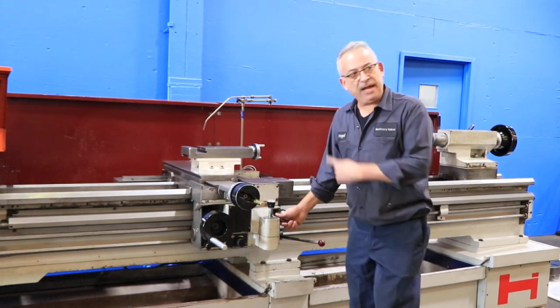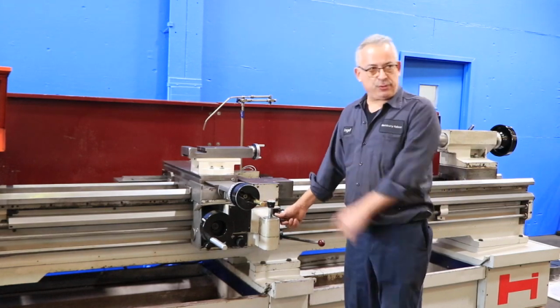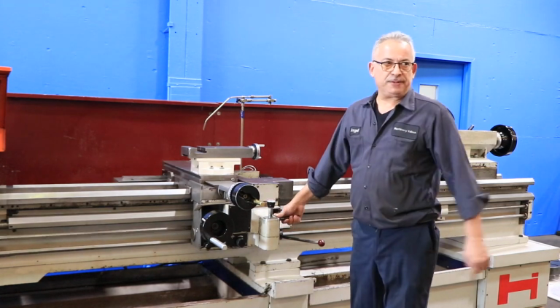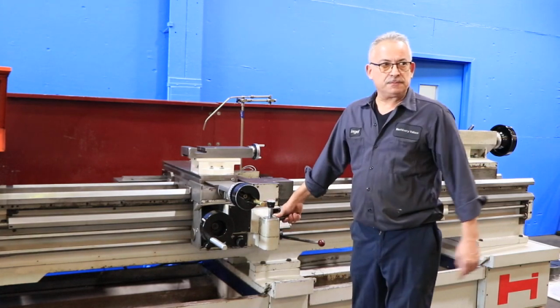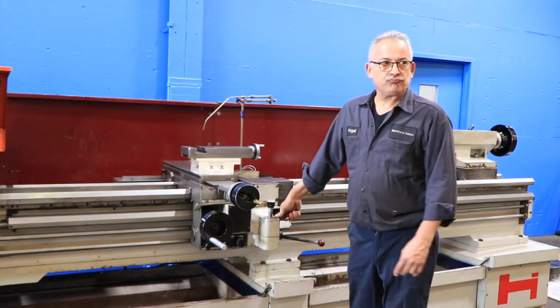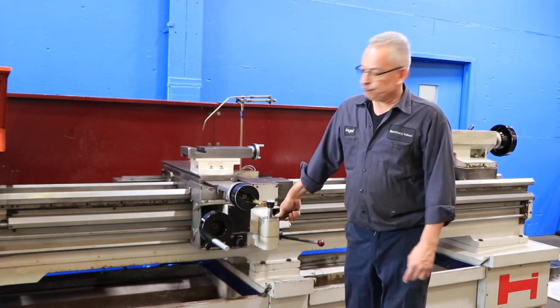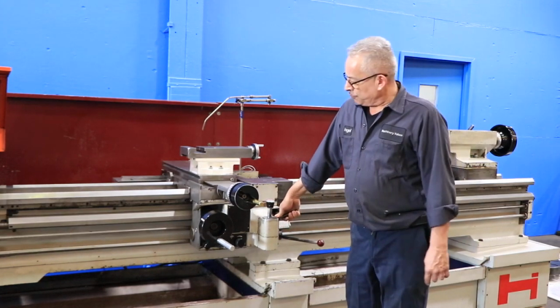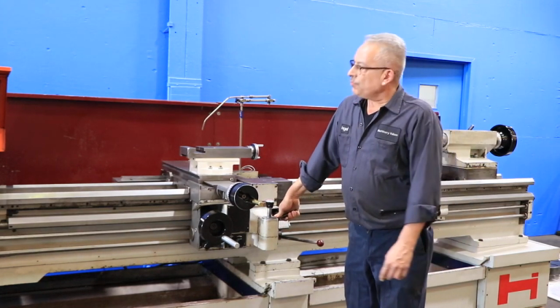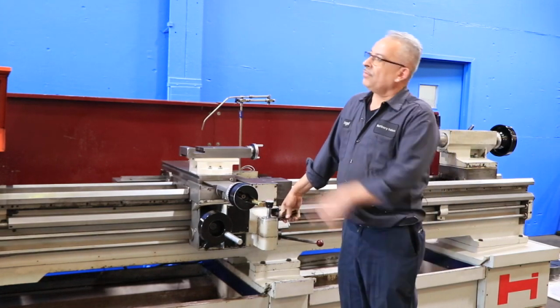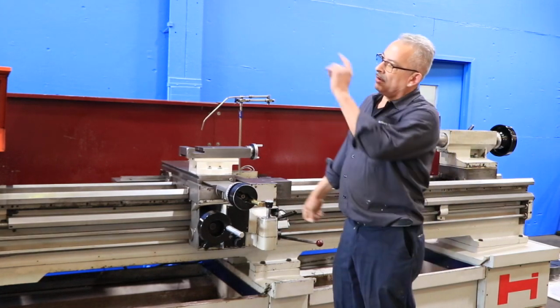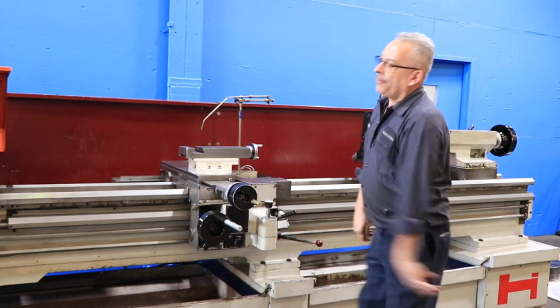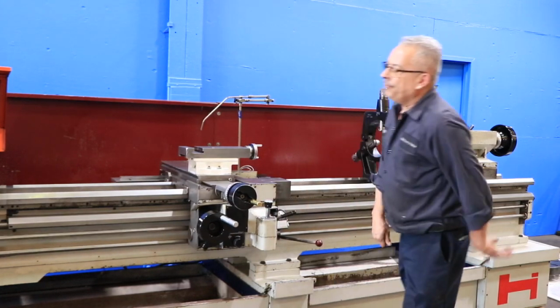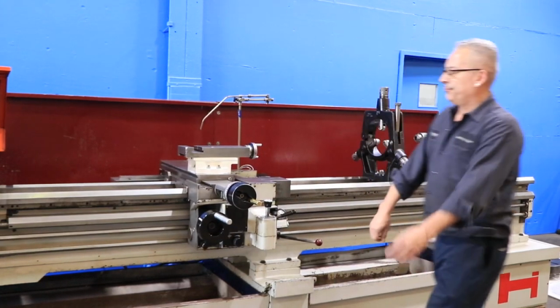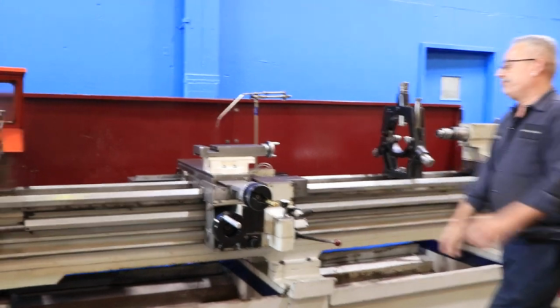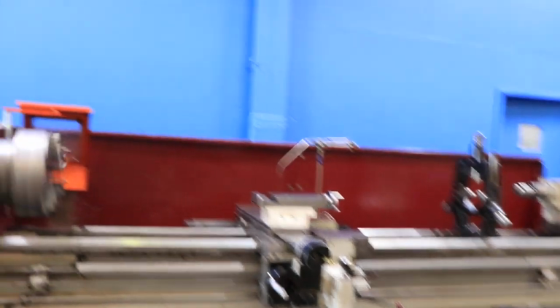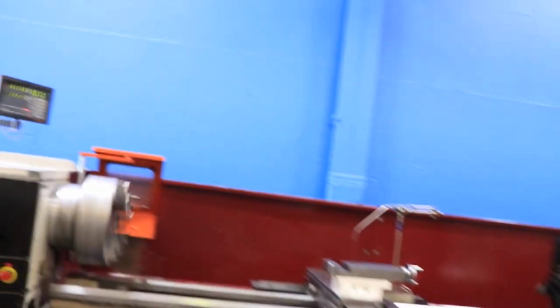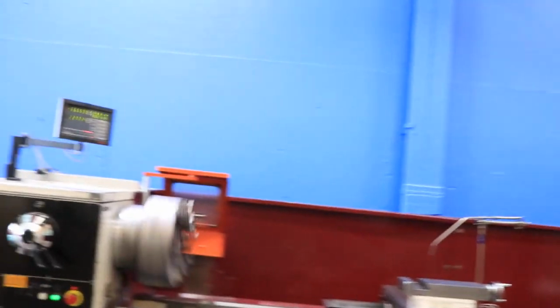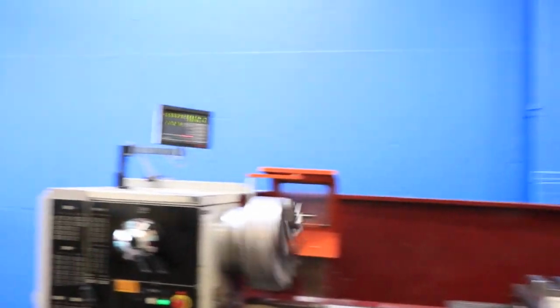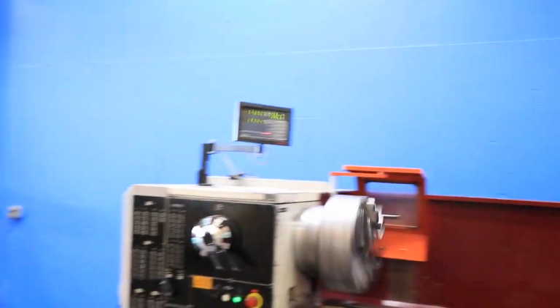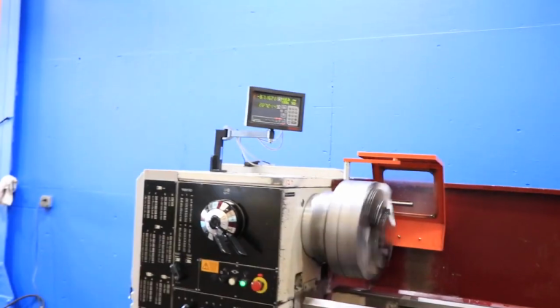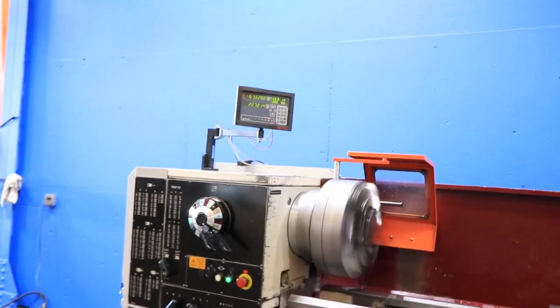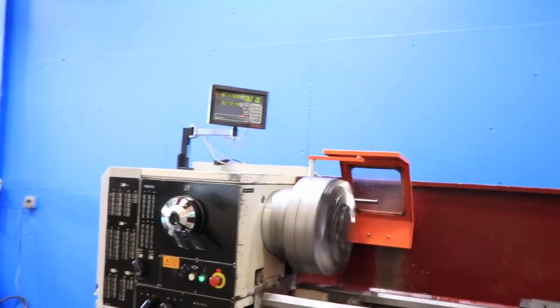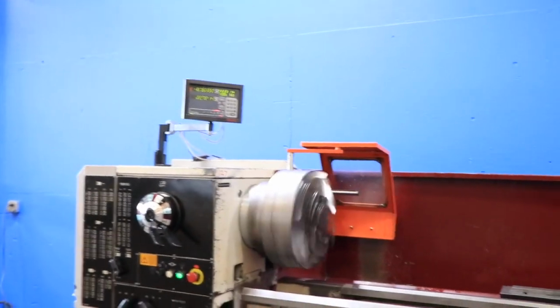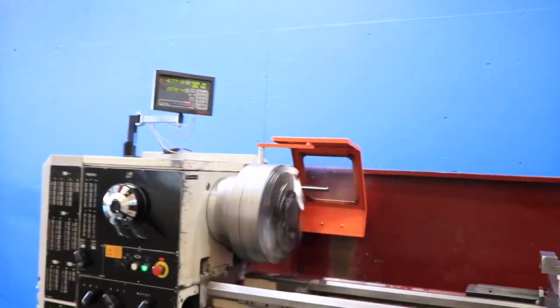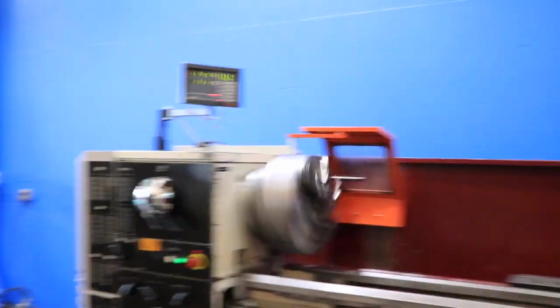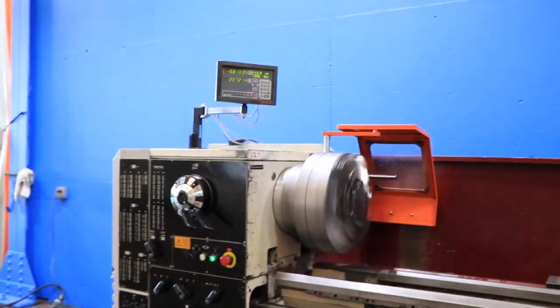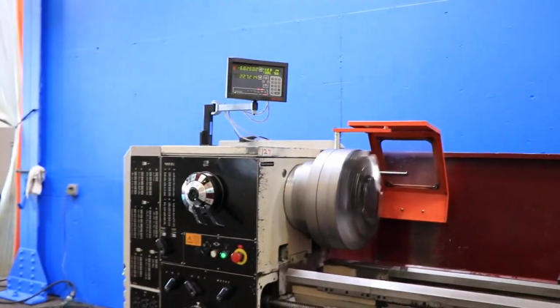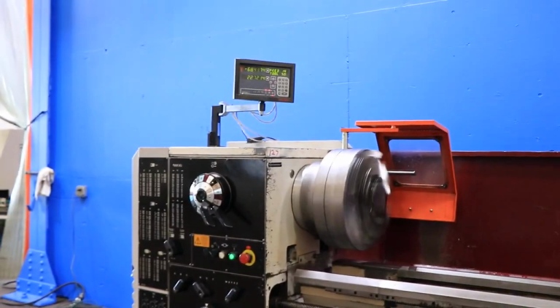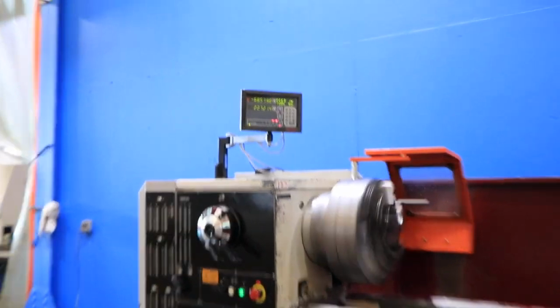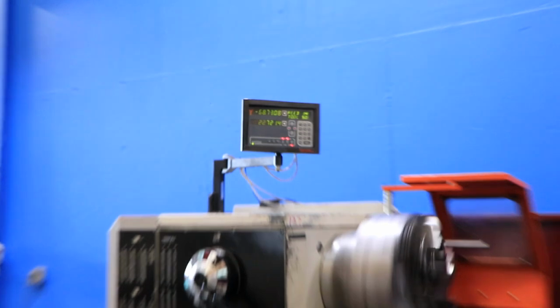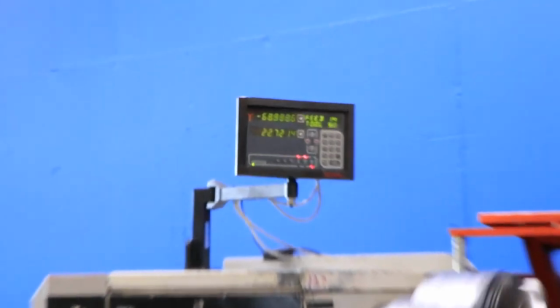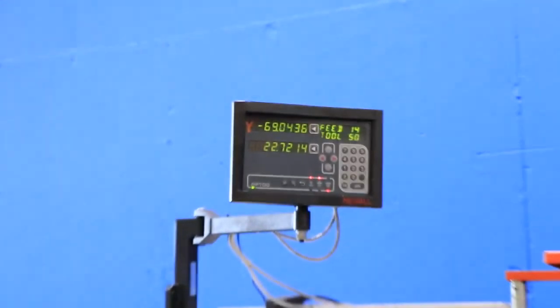It's engaging the half-nut and we are threading. So you've seen it feed, thread, and rapid.